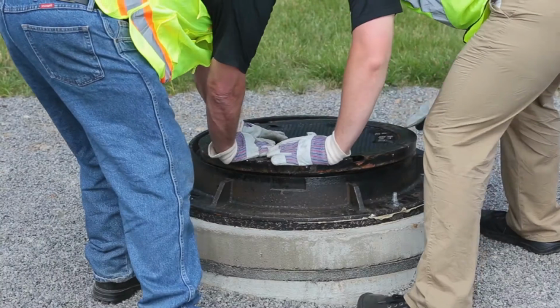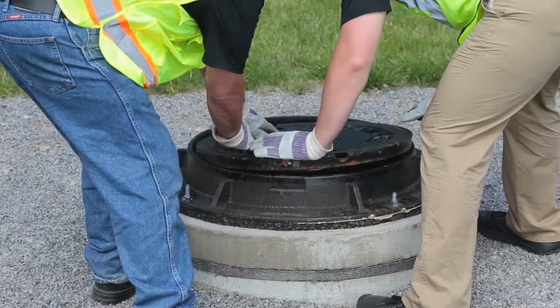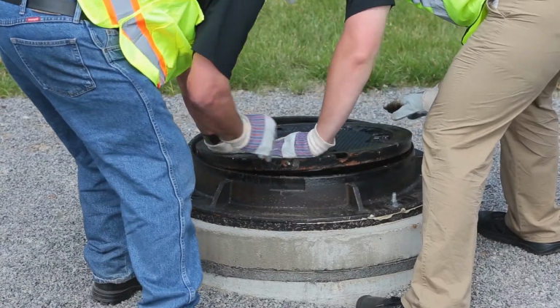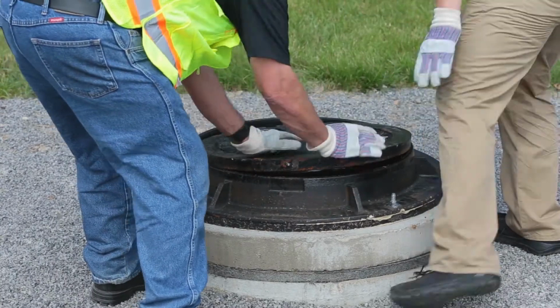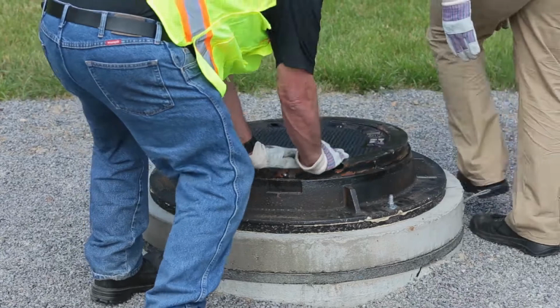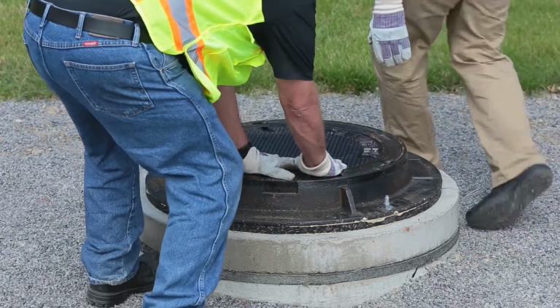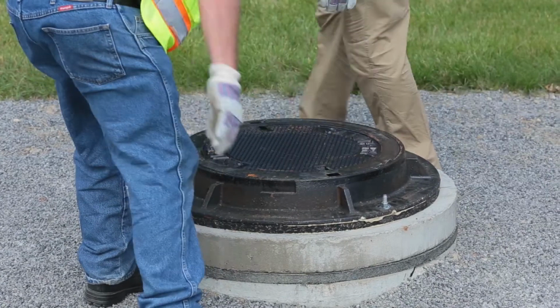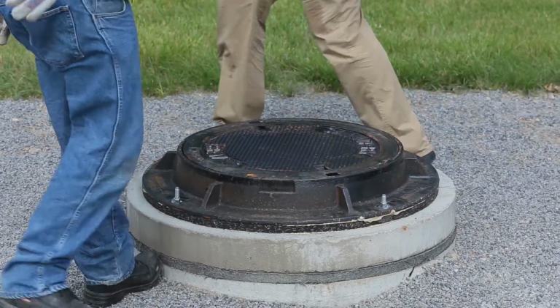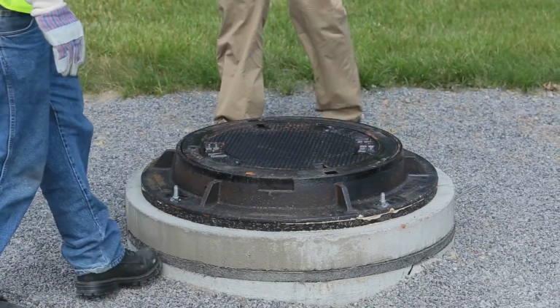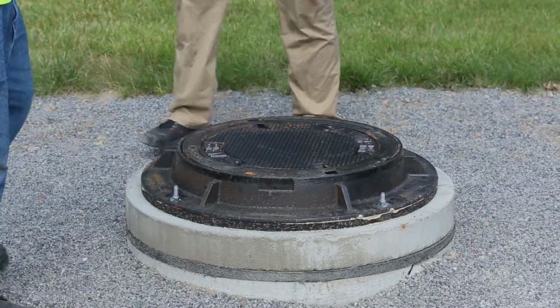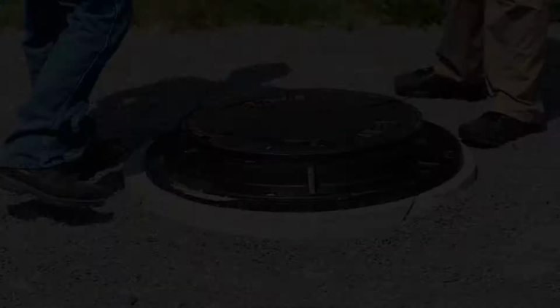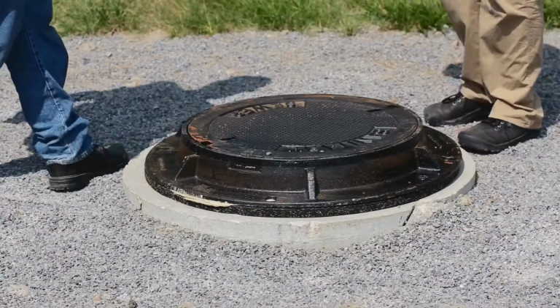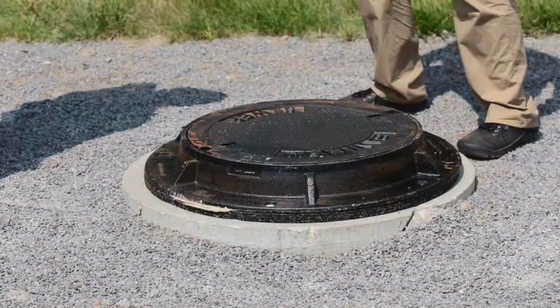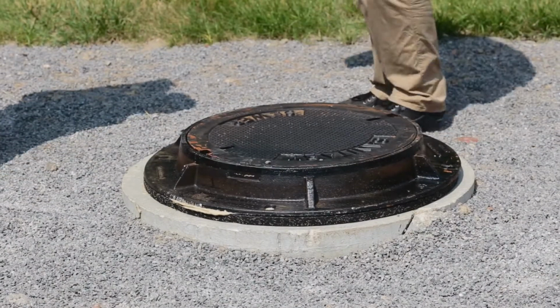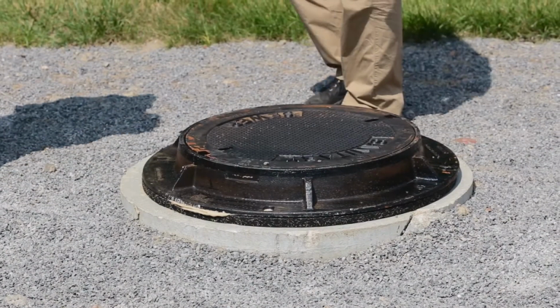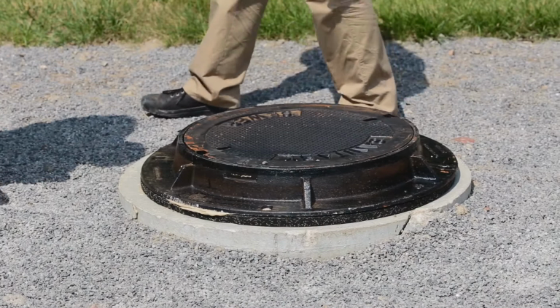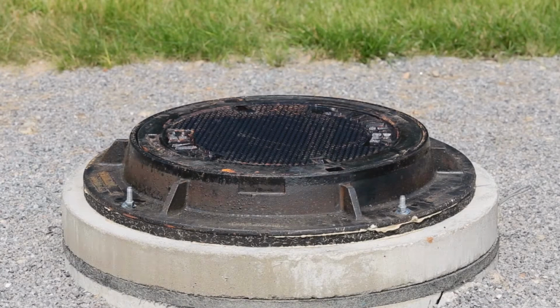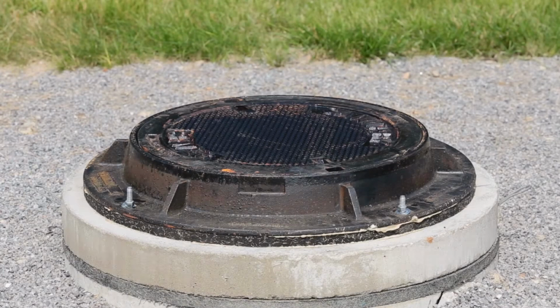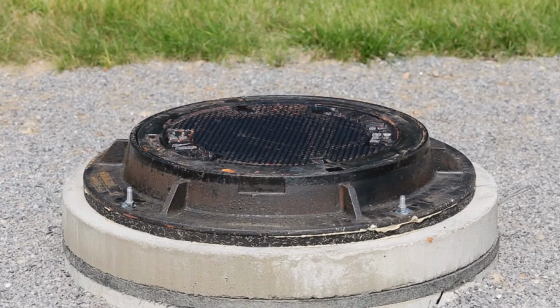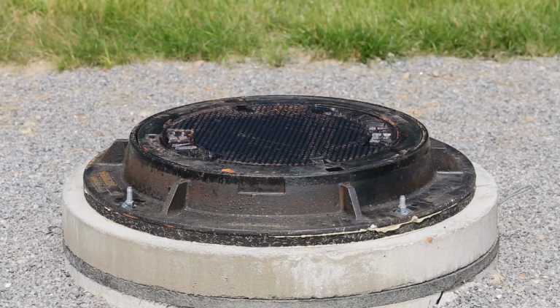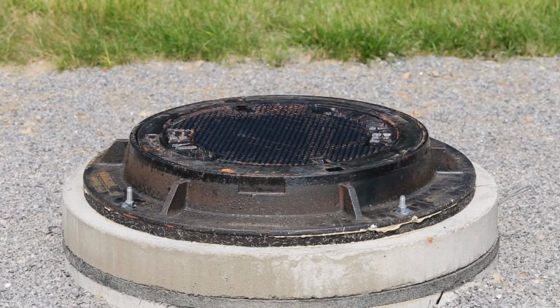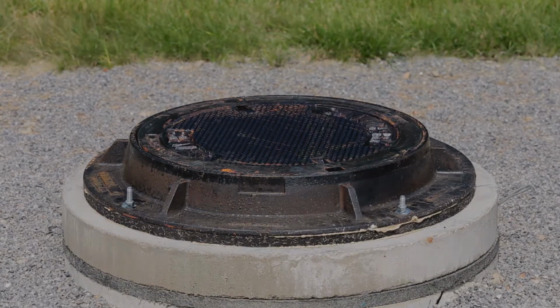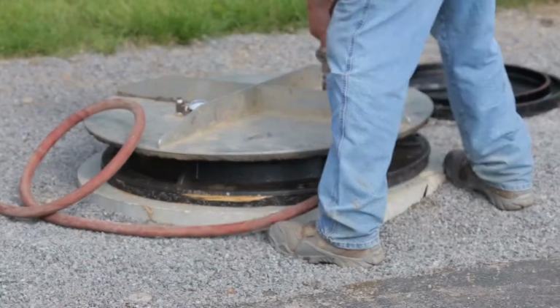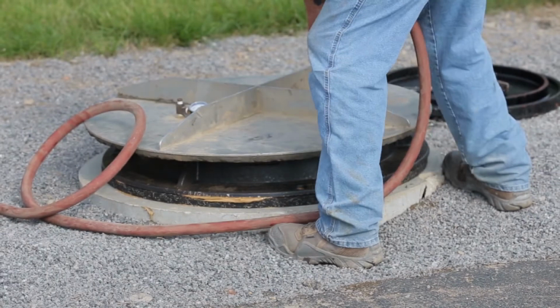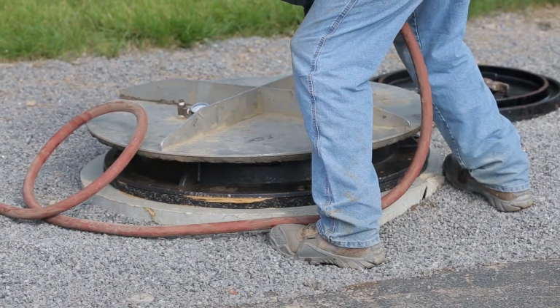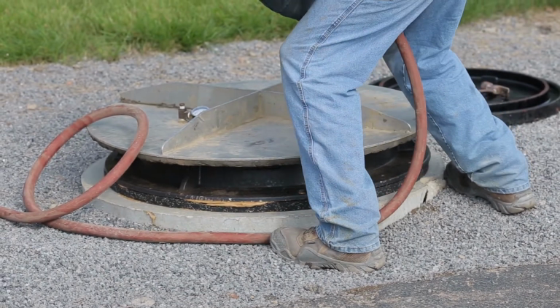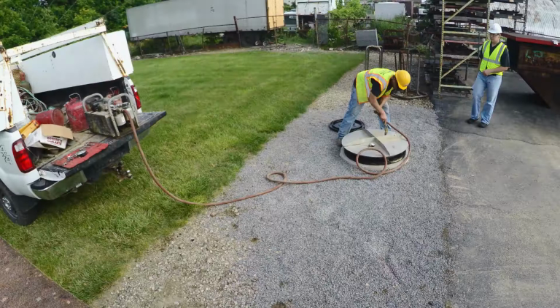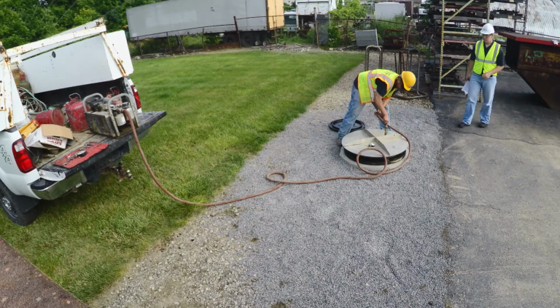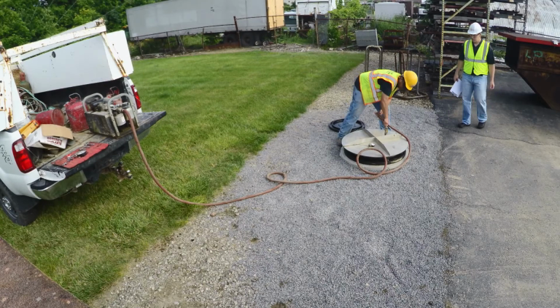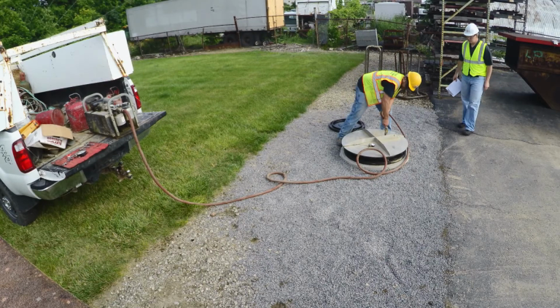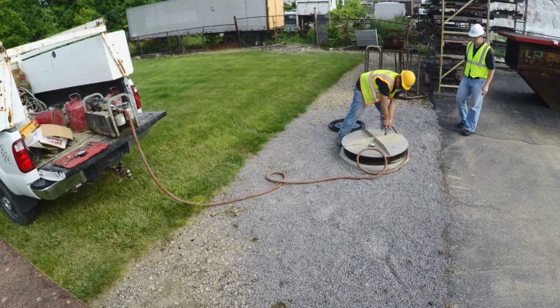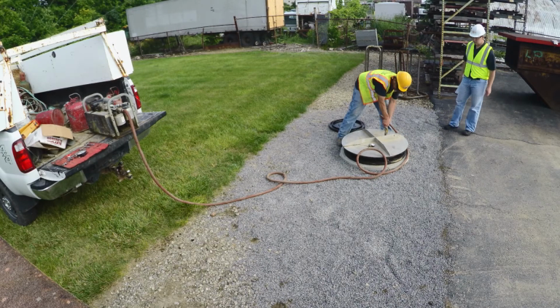Replace the cover and apply additional weight on top of the structure if necessary. Allow a 48-hour curing period before performing a vacuum test. Vacuum test per required specifications. Manholes are vacuum tested to ASTM C-1244.